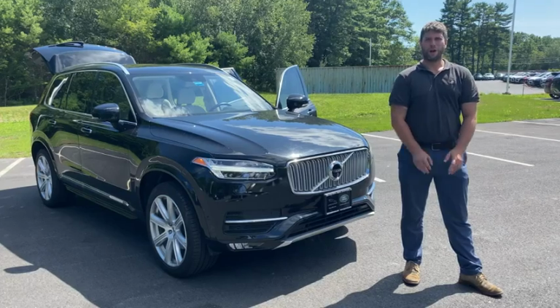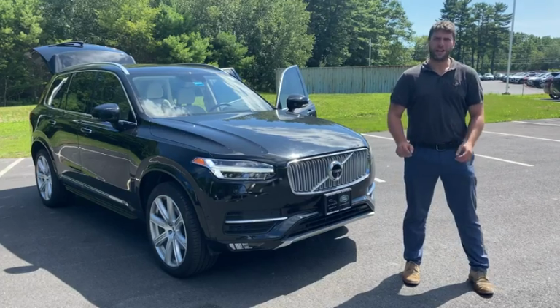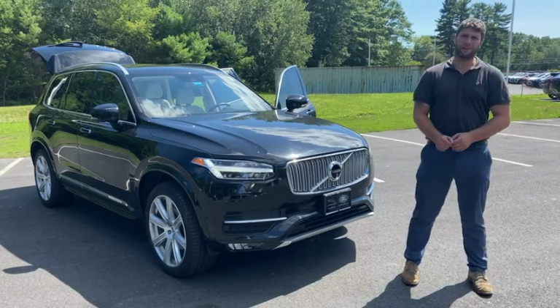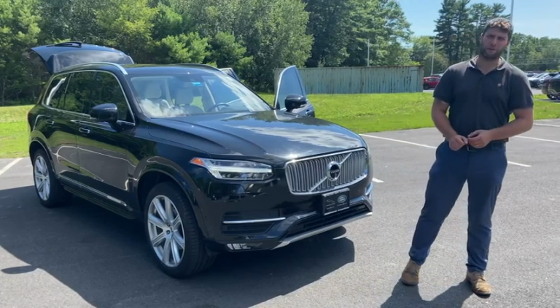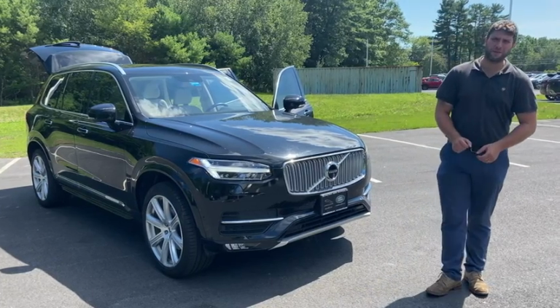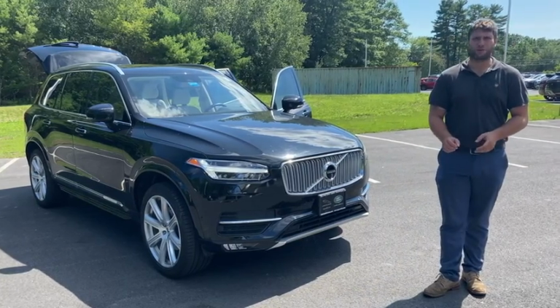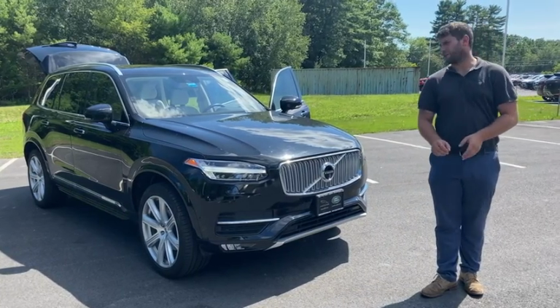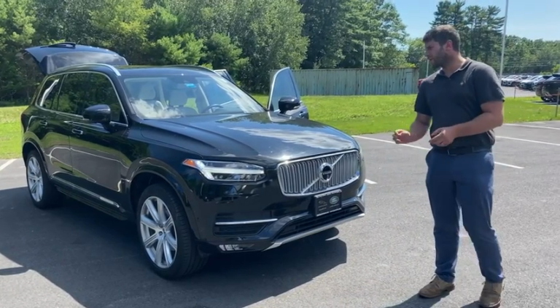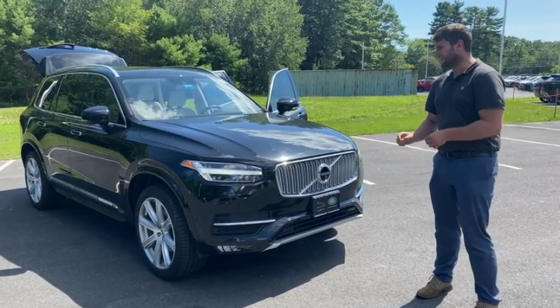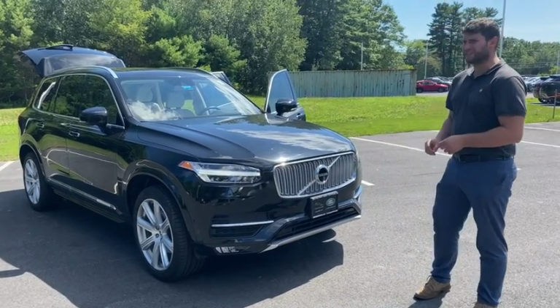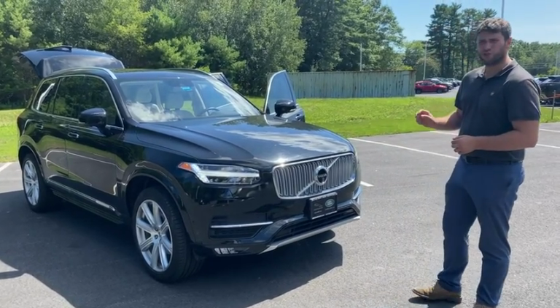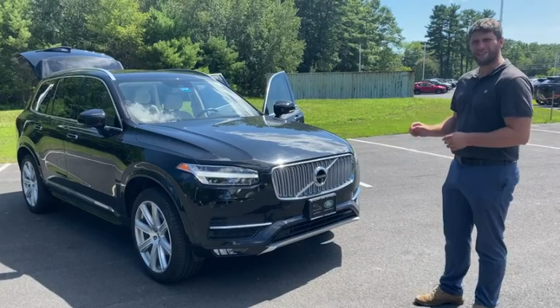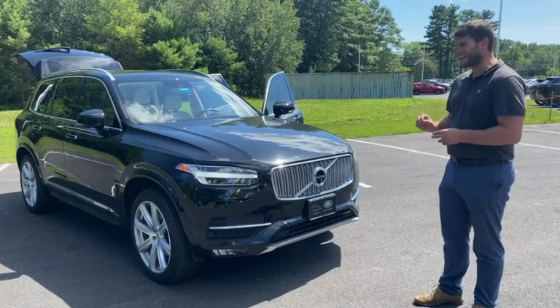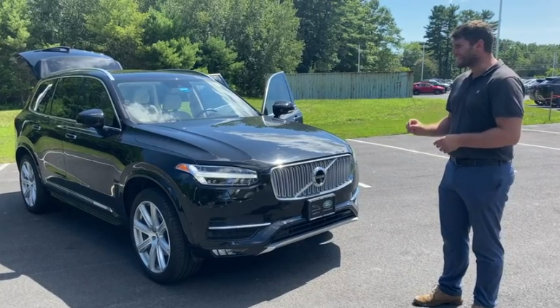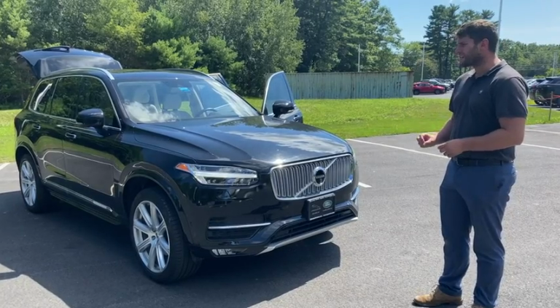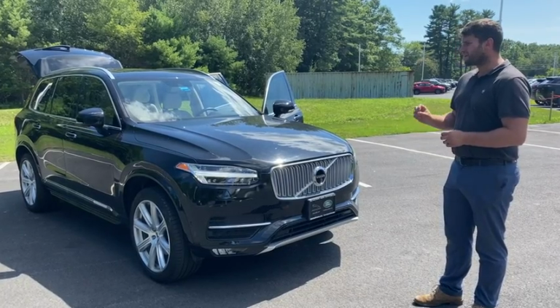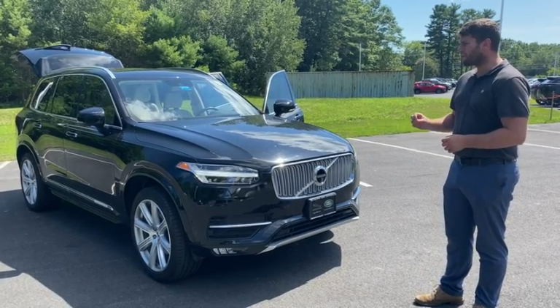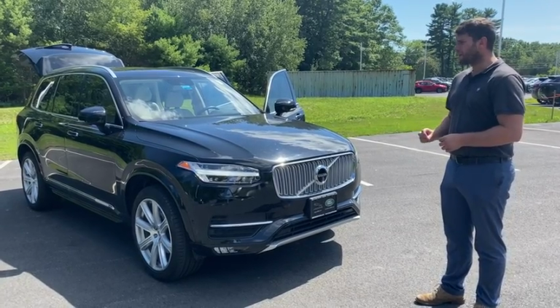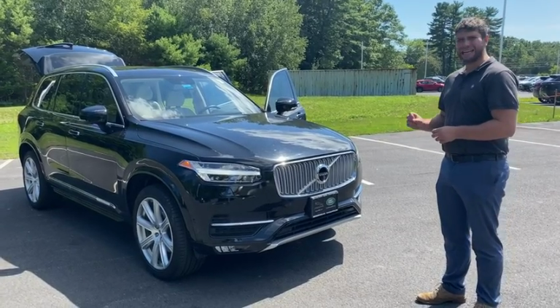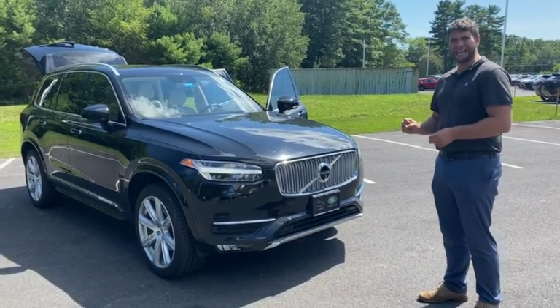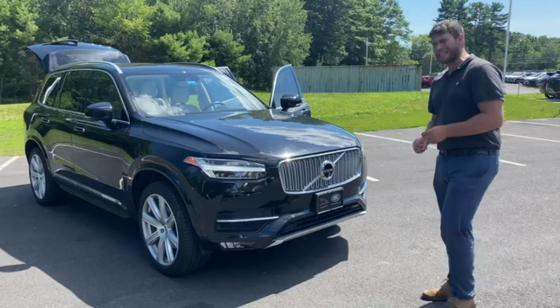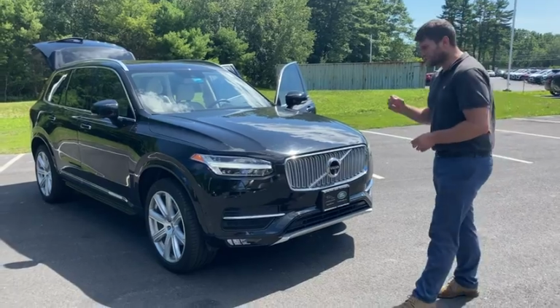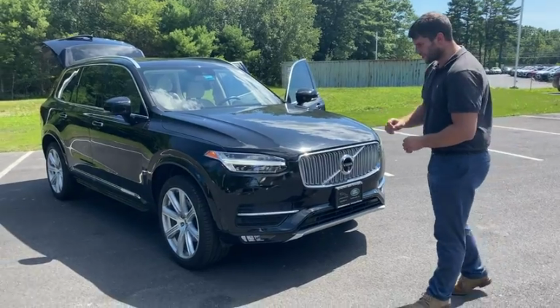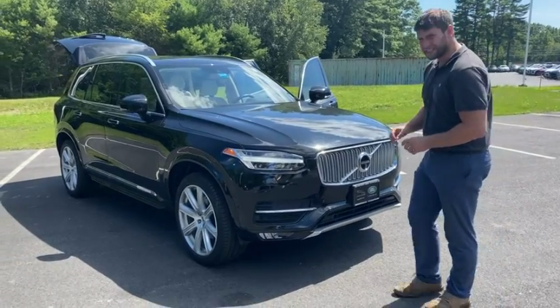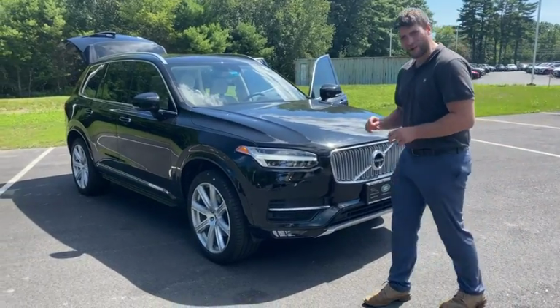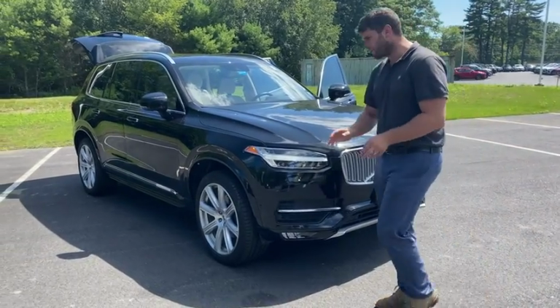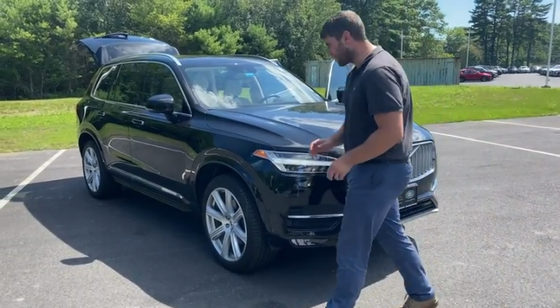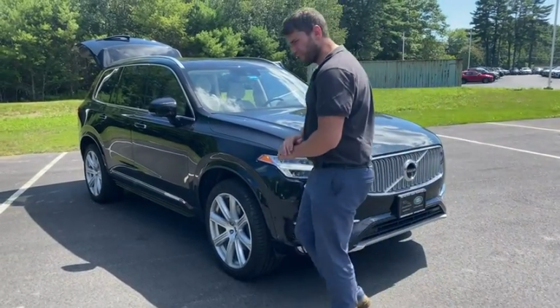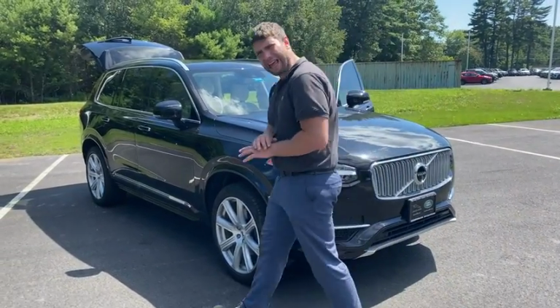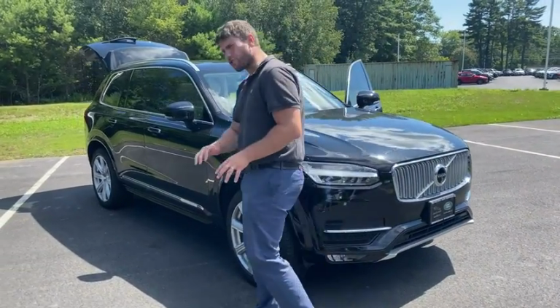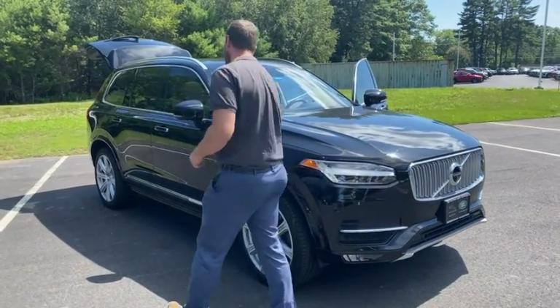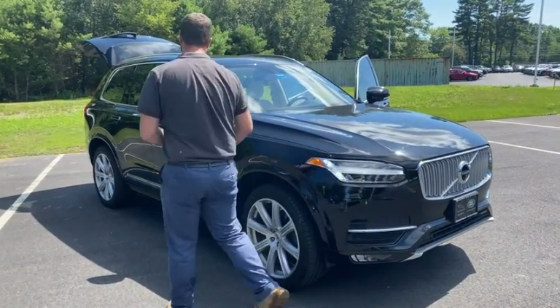Welcome to Jaguar Land Rover. My name is Jordan Rockrock. Today we're going to take a look at this 2018 Volvo XC90 Inscription. This is a one-owner vehicle that is loaded with anything you possibly want.